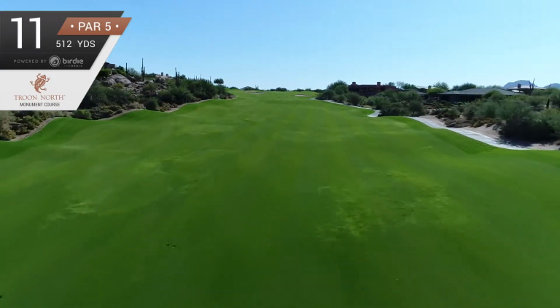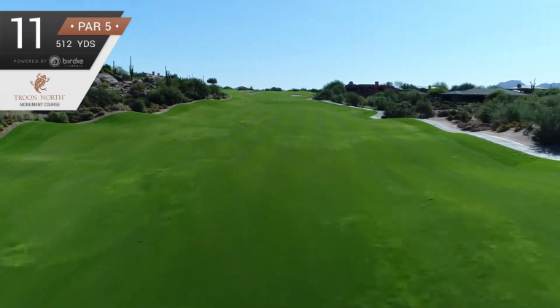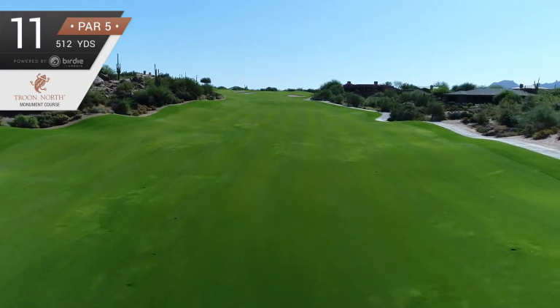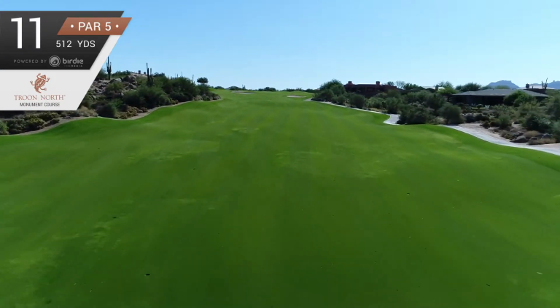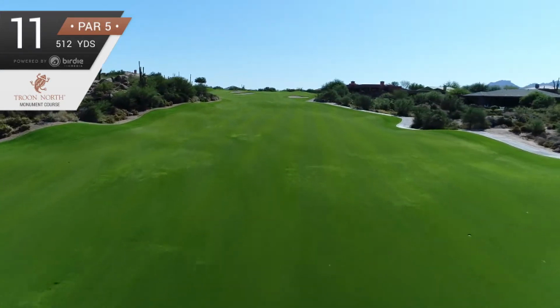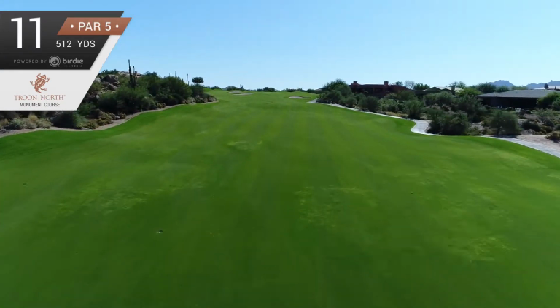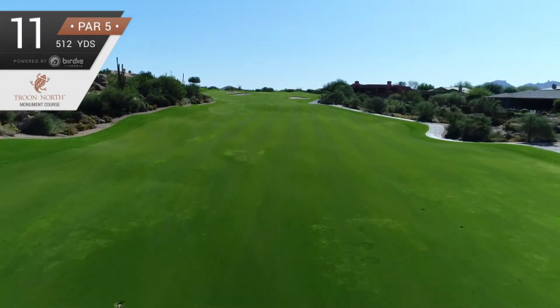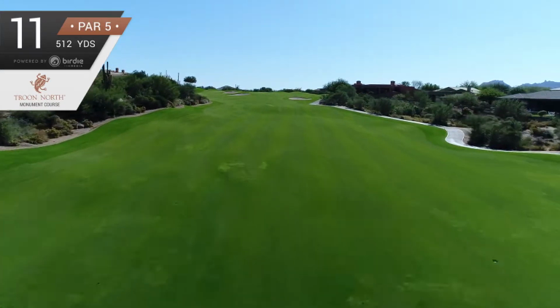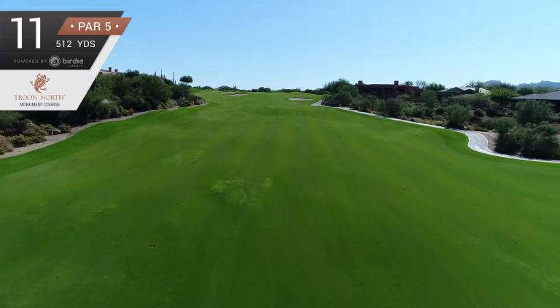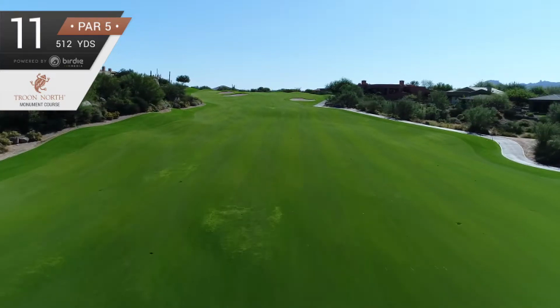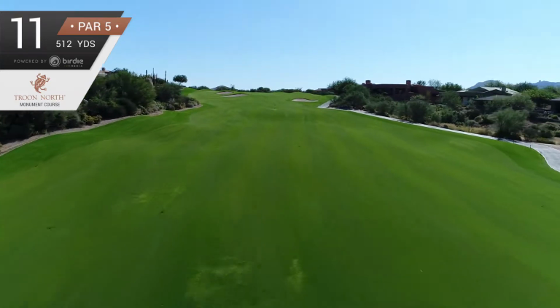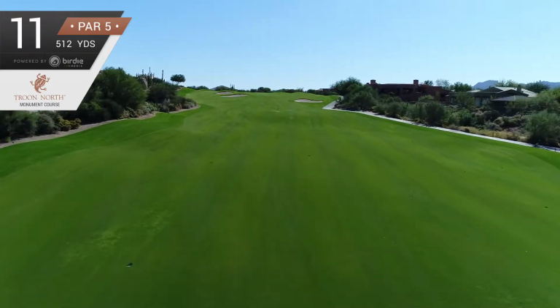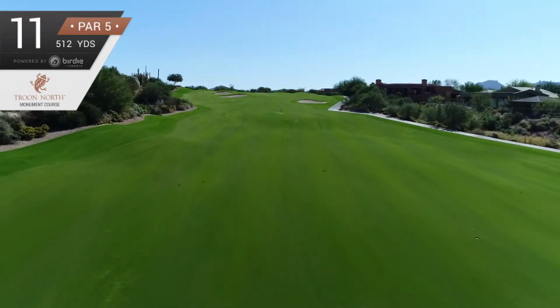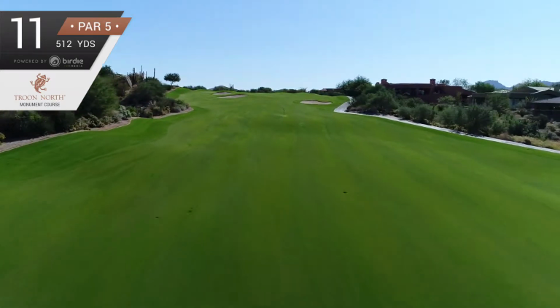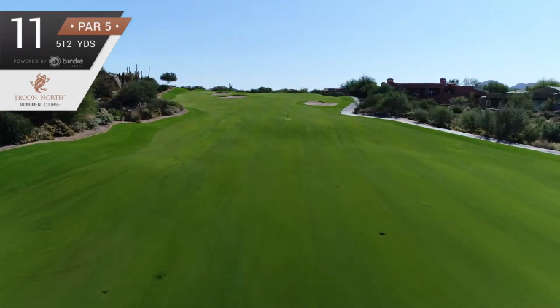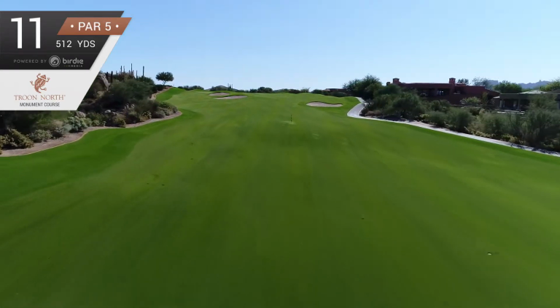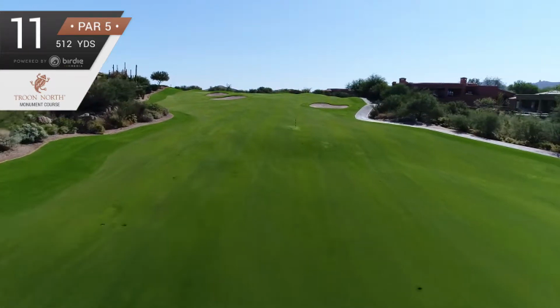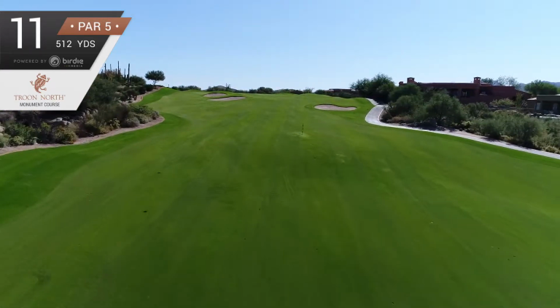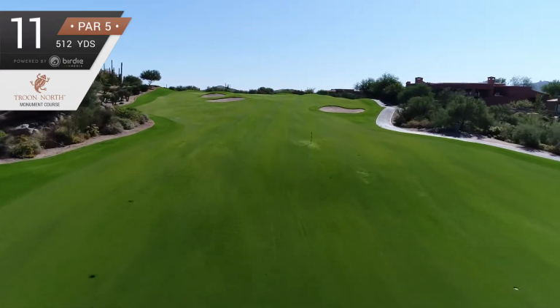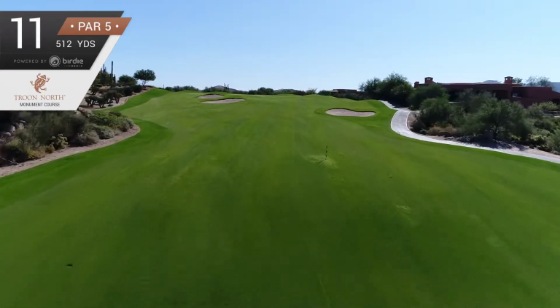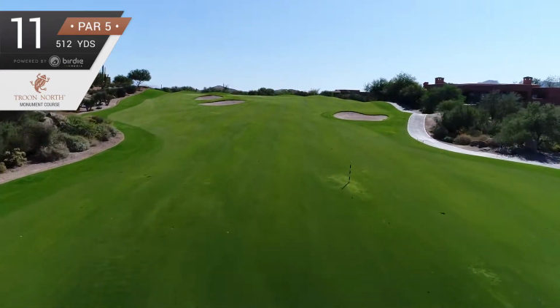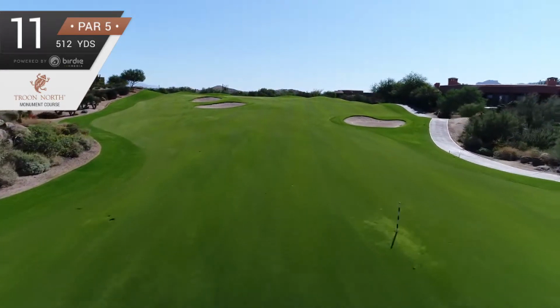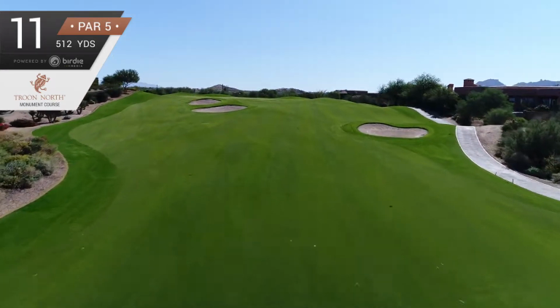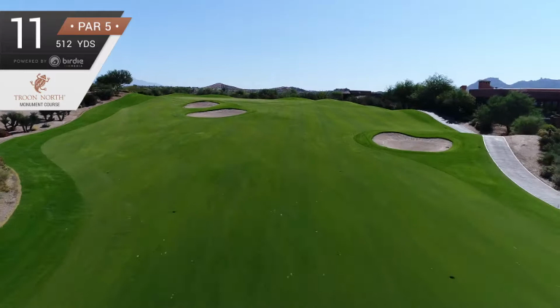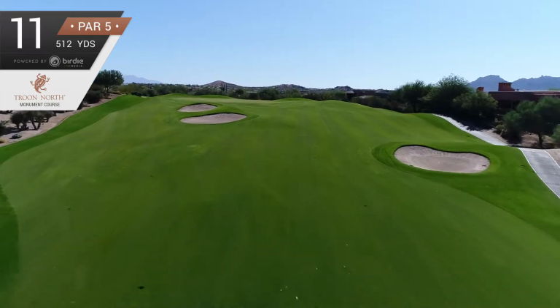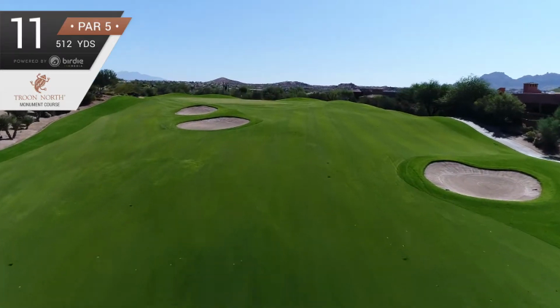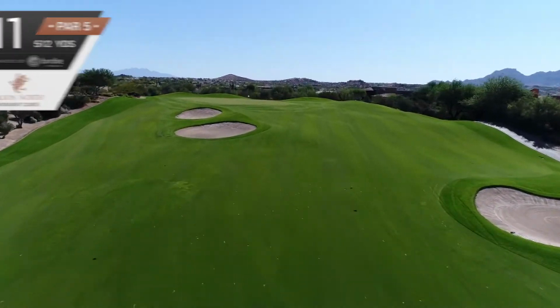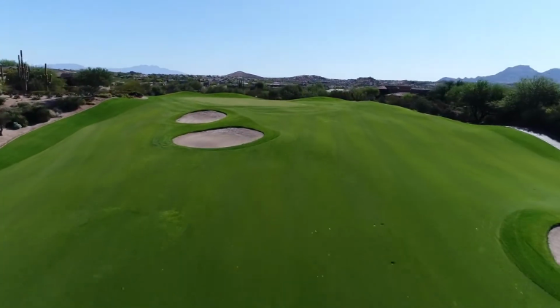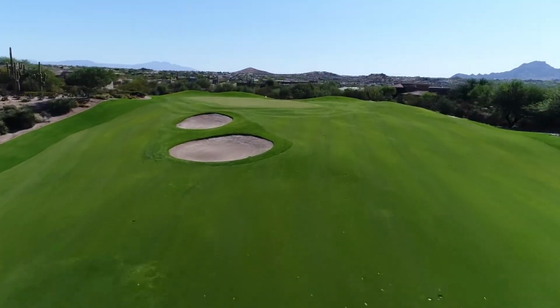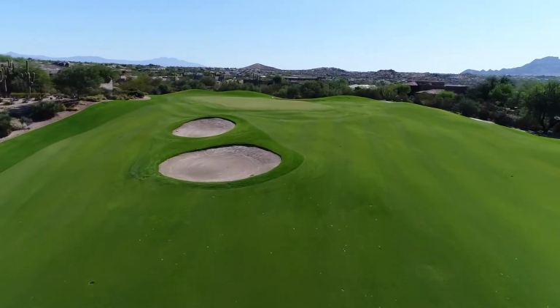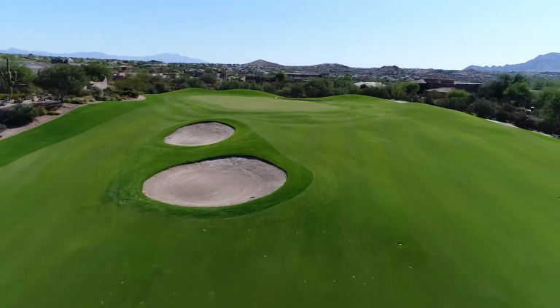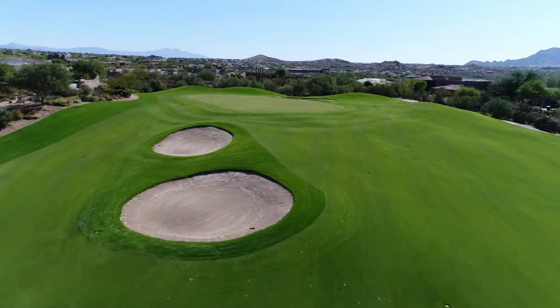Then for the second shot, uphill all the way, it's decision time. Lay up down the left side, short of these fairway bunkers, or take a longer club to the right that may roll to the pin.